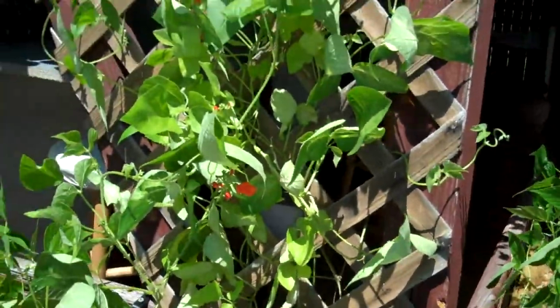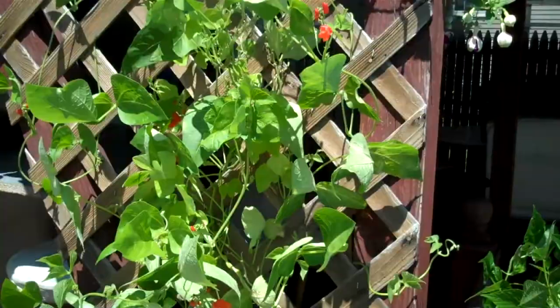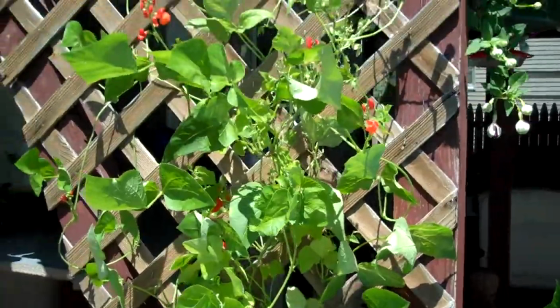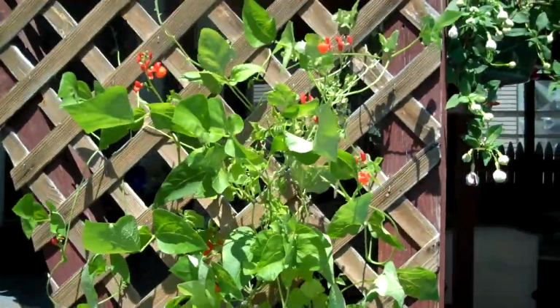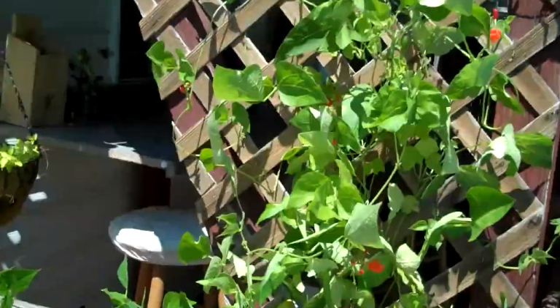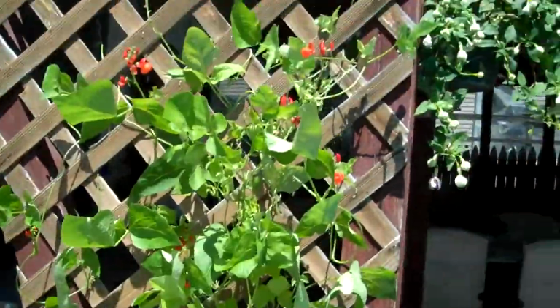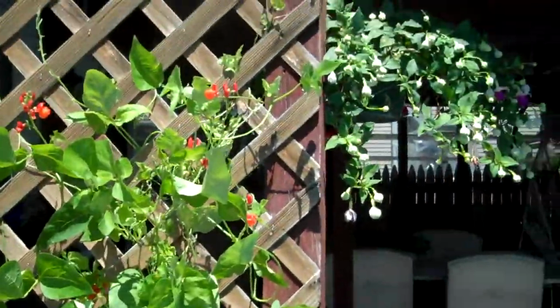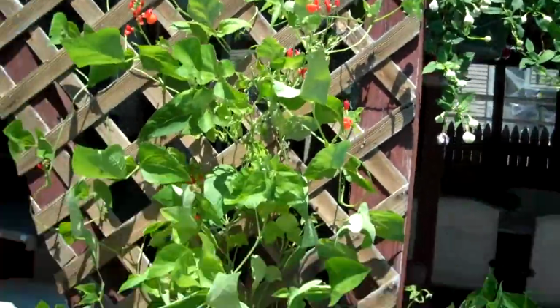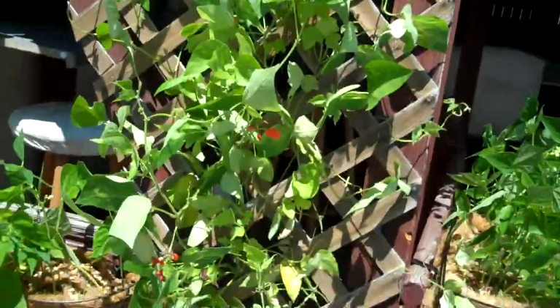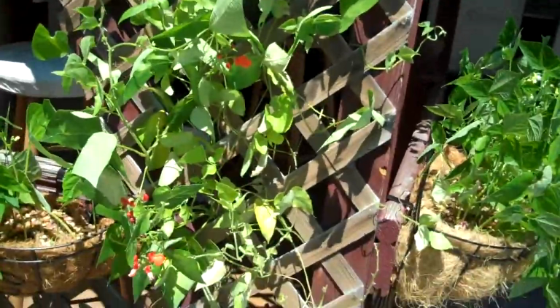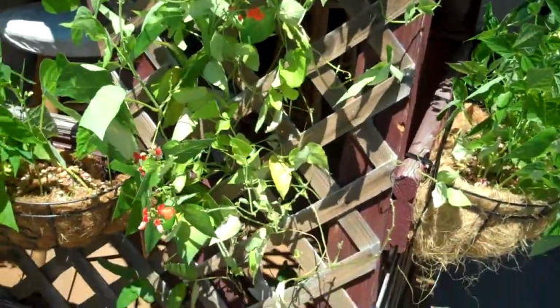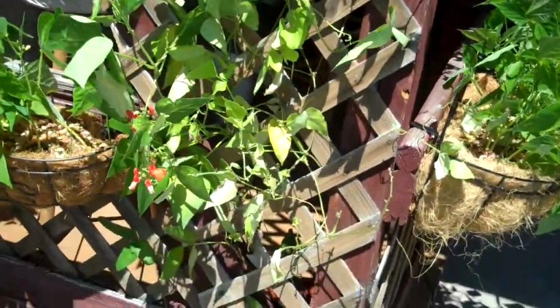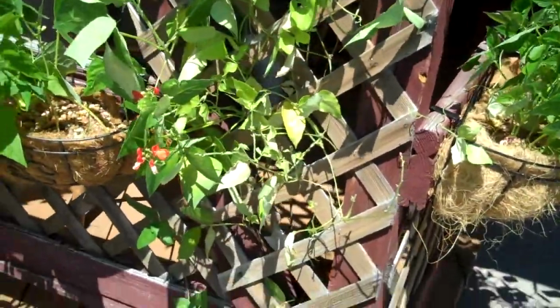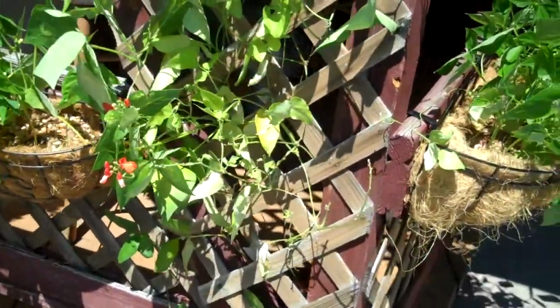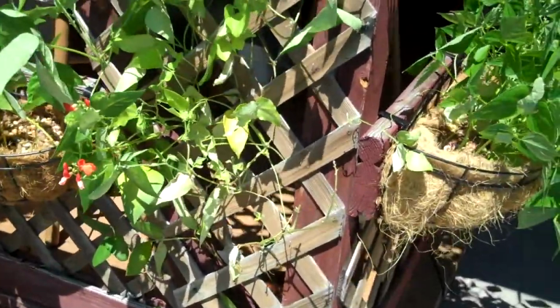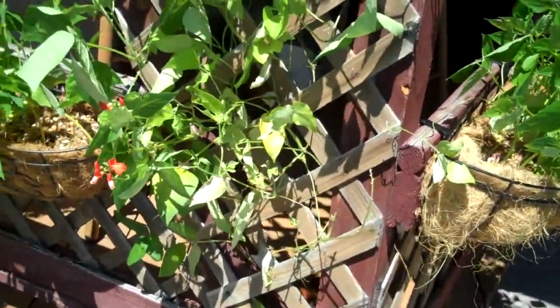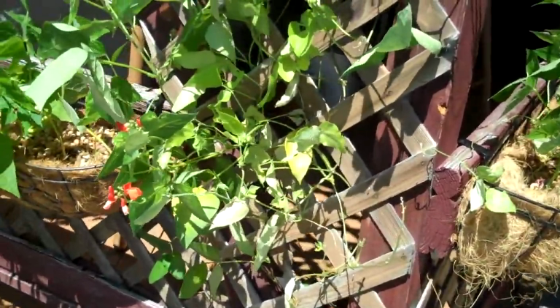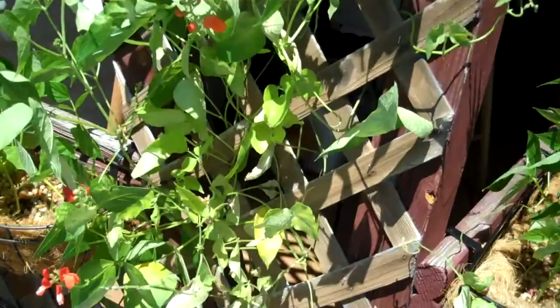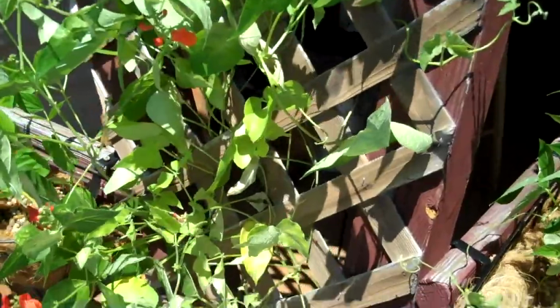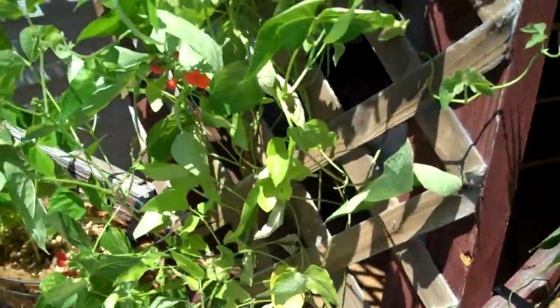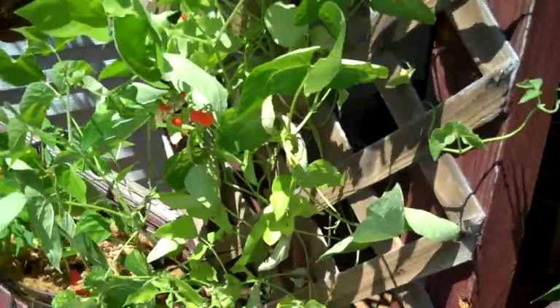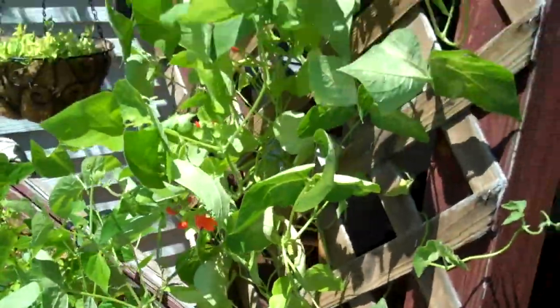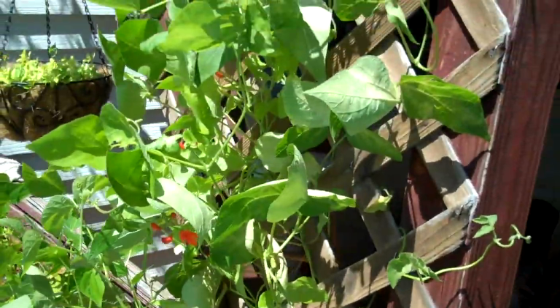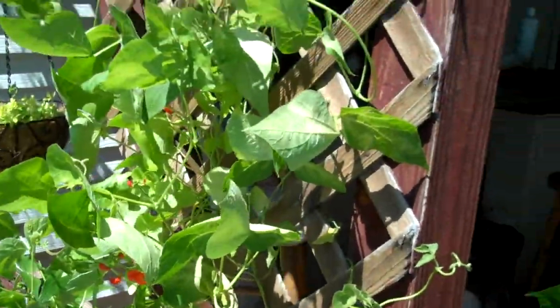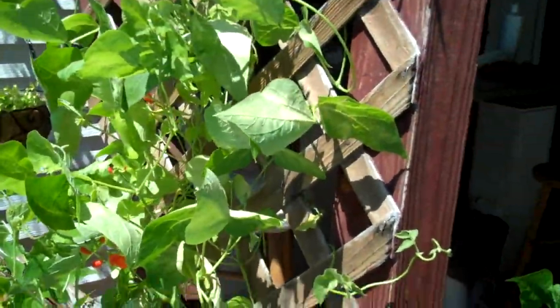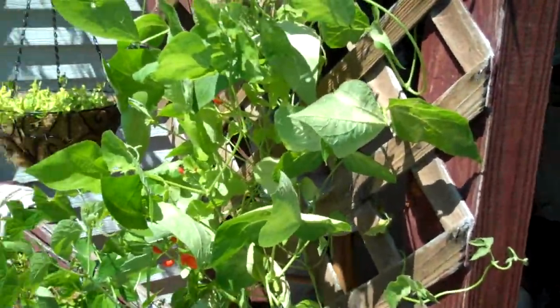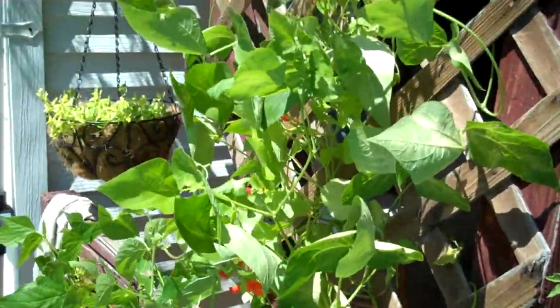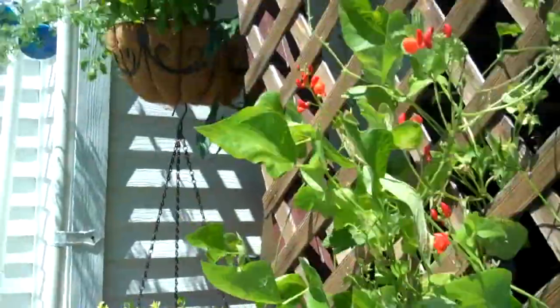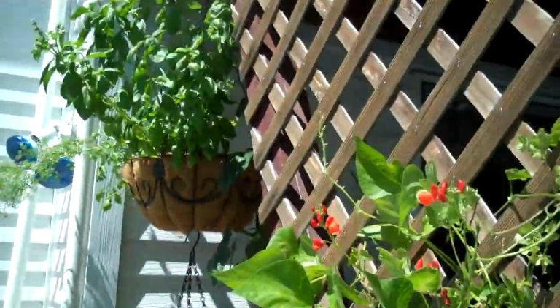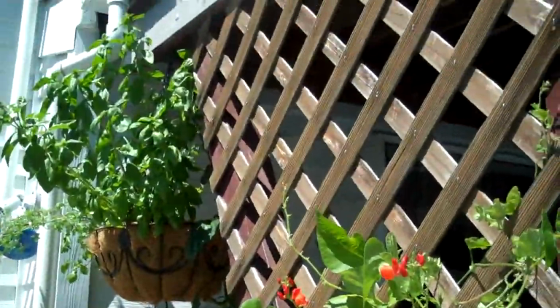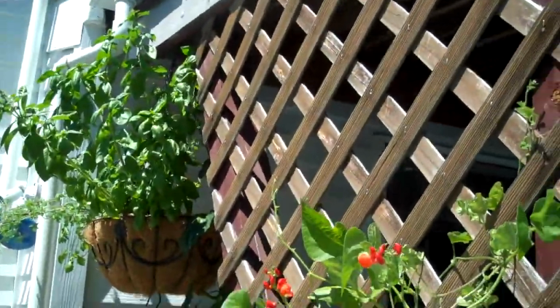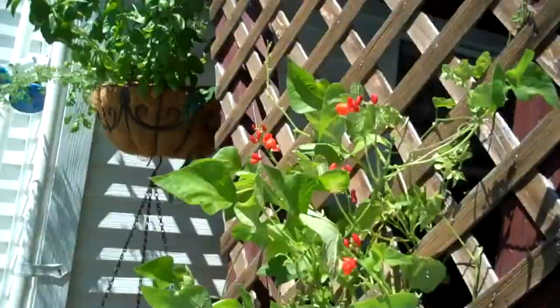The runner beans are putting out lots of flowers but not lots of beans. We'll give them some time — it took them a long time last year too. Basil's gone nuts.